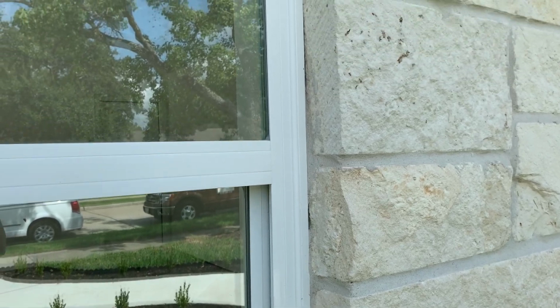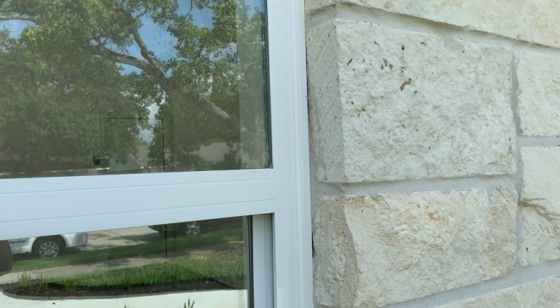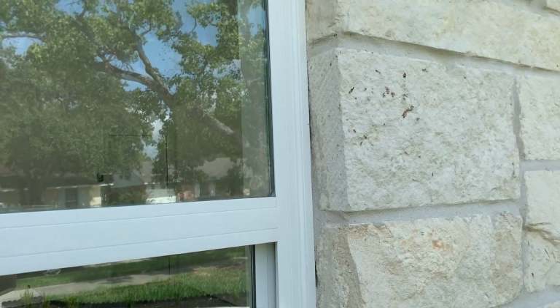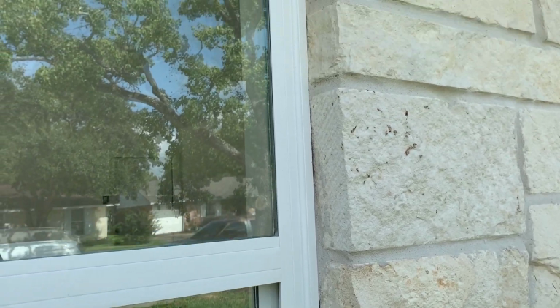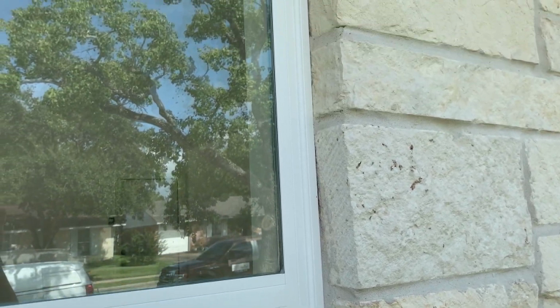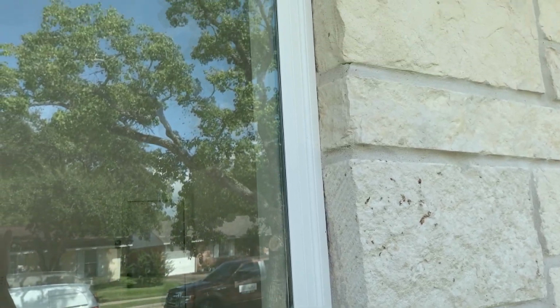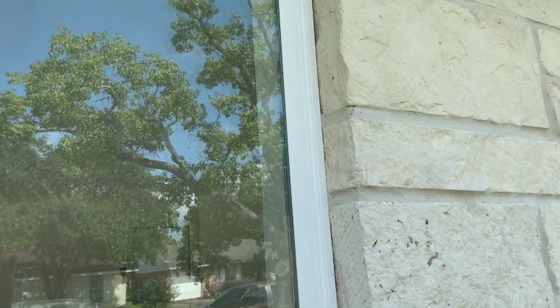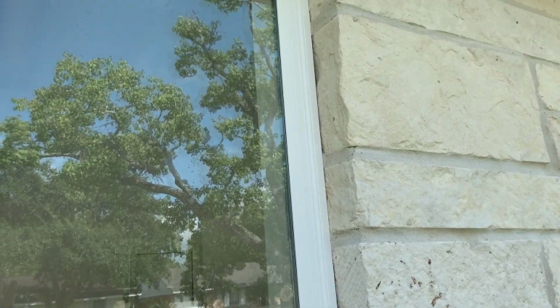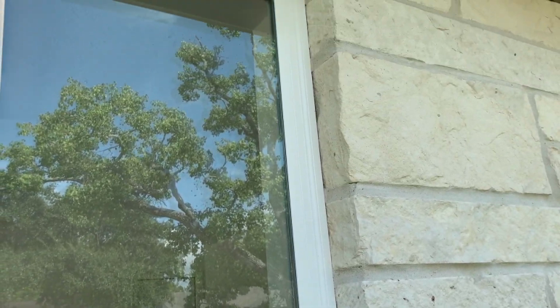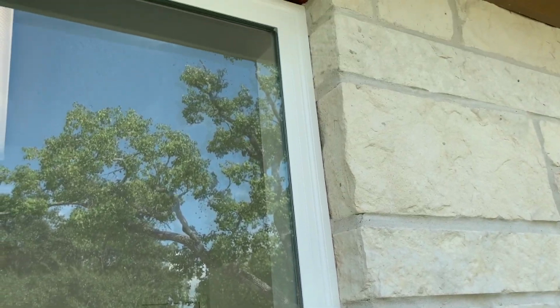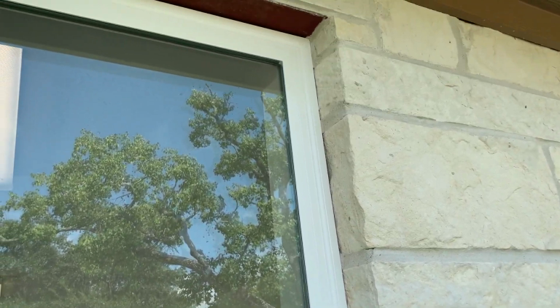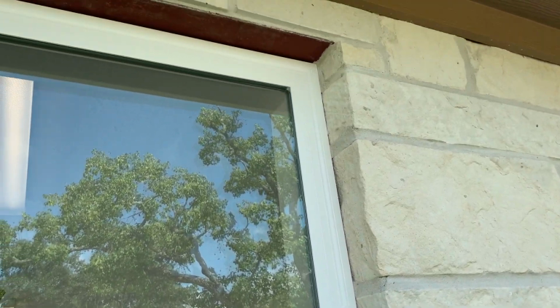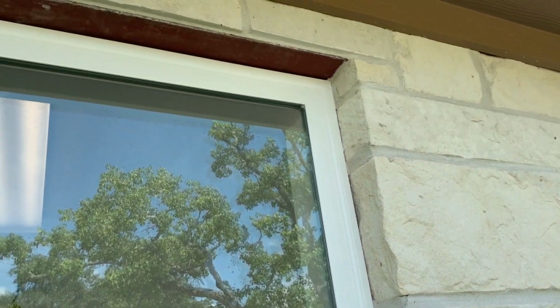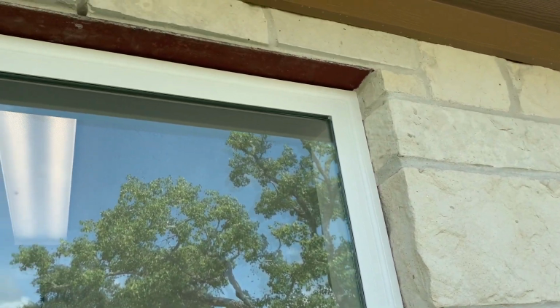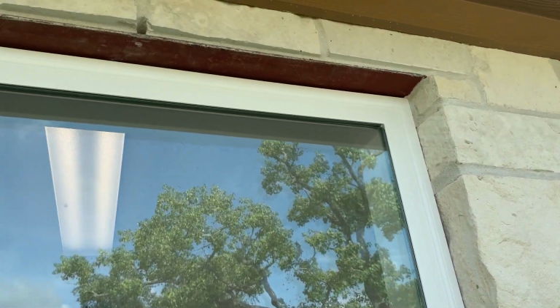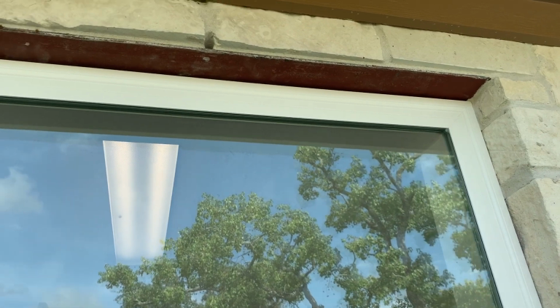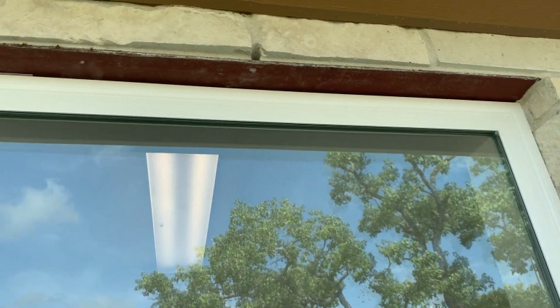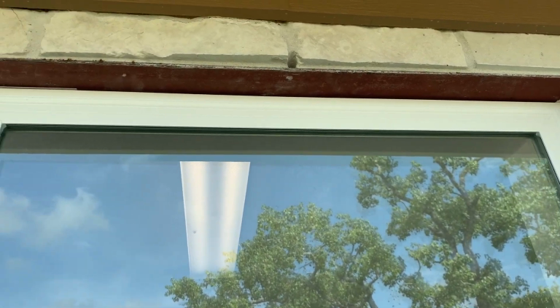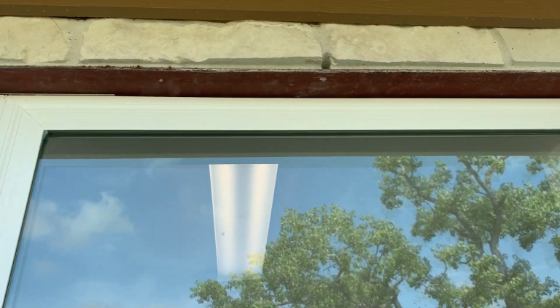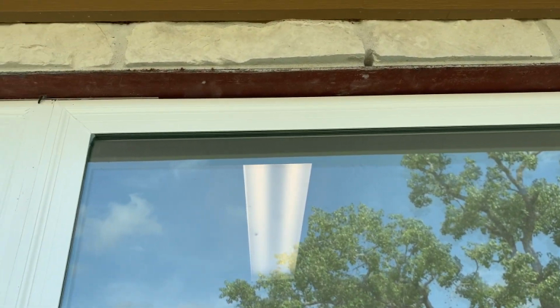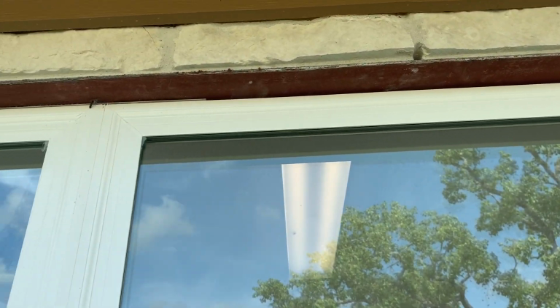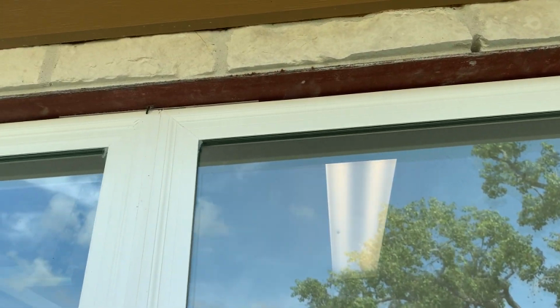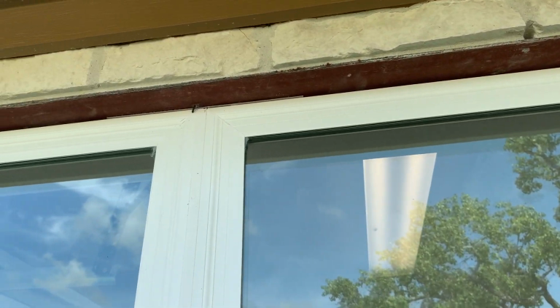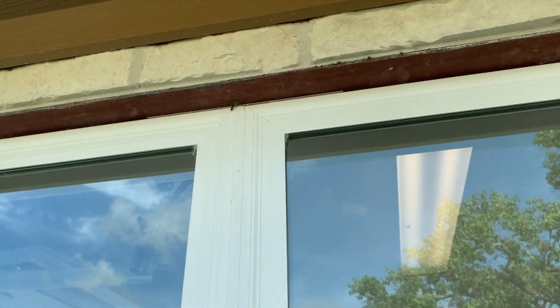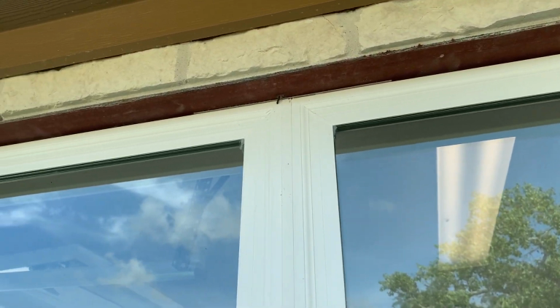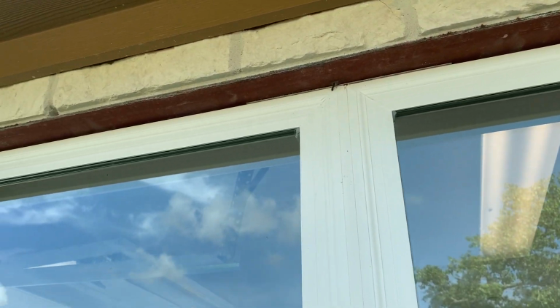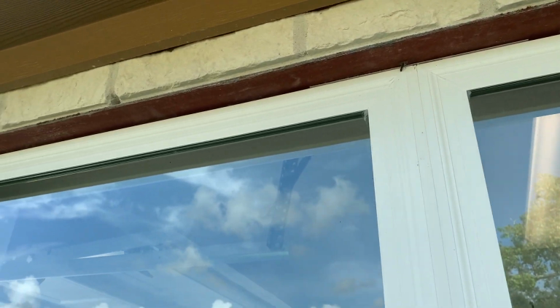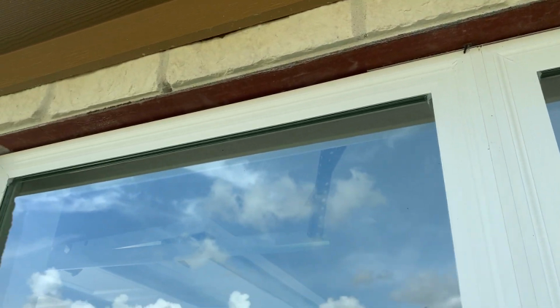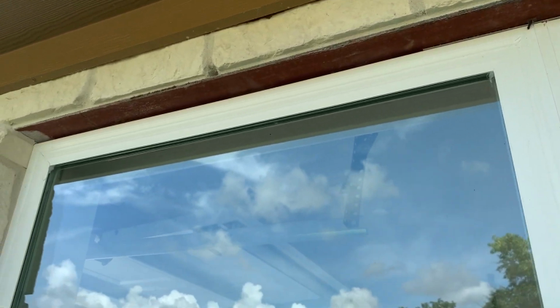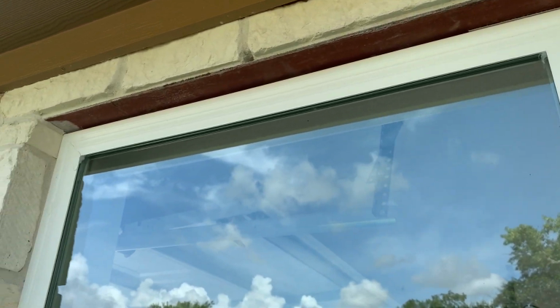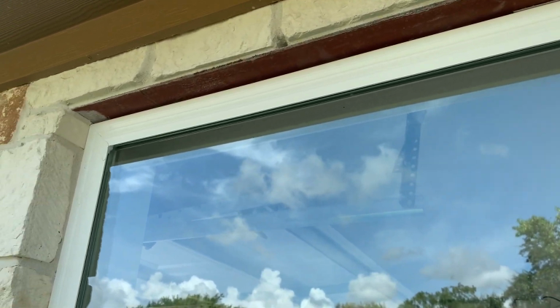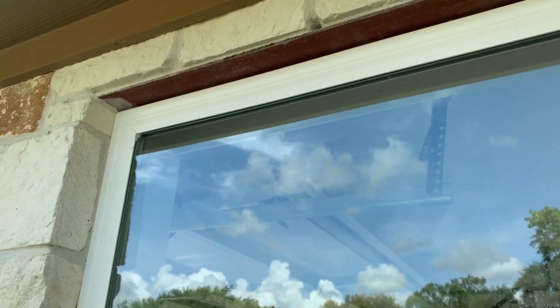Here's a view of one of the windows that is lacking sealant as well, but look up at the top and you'll see that the steel lintel is not painted. When left unpainted, these things will rust and they will end up causing a lot of problems down the road.